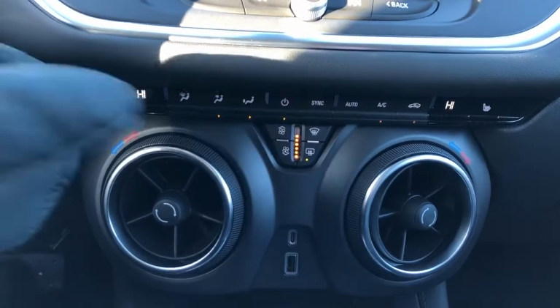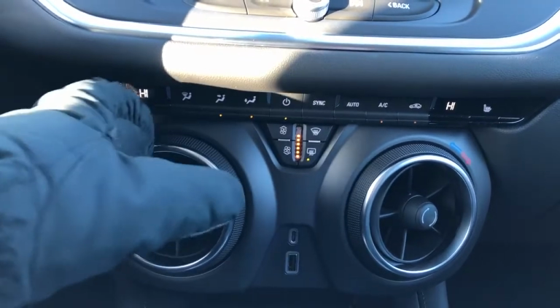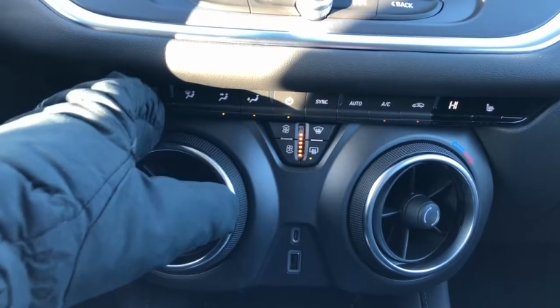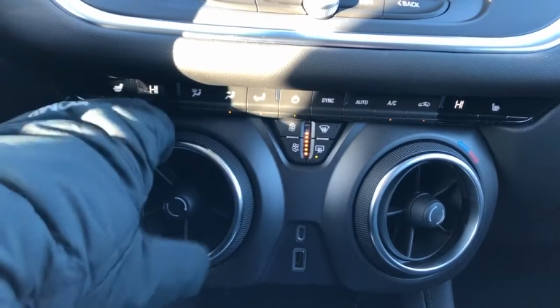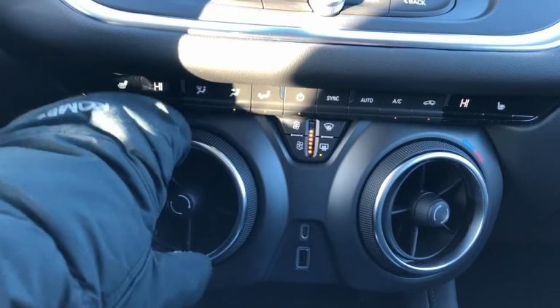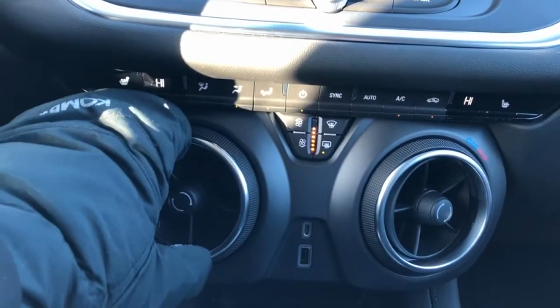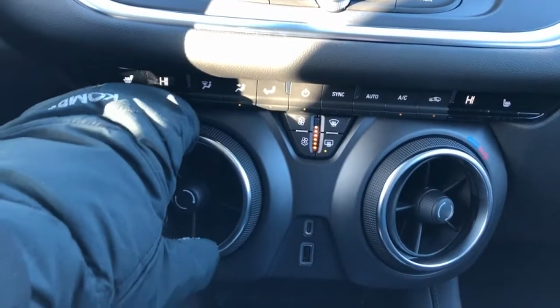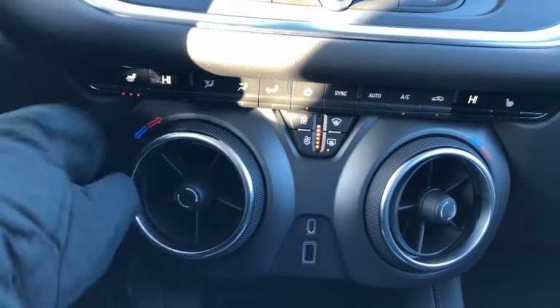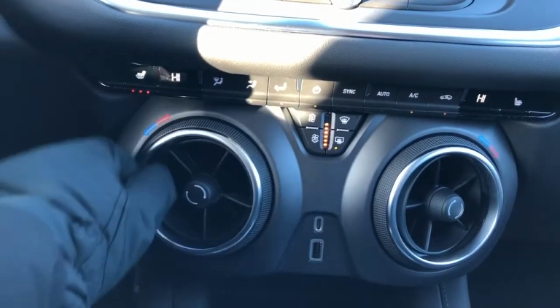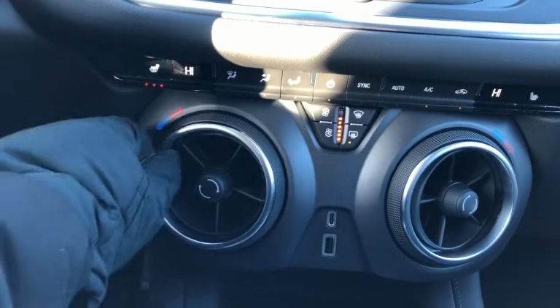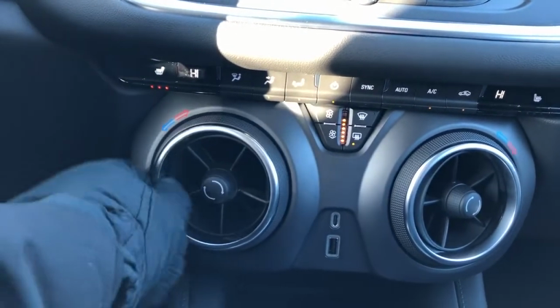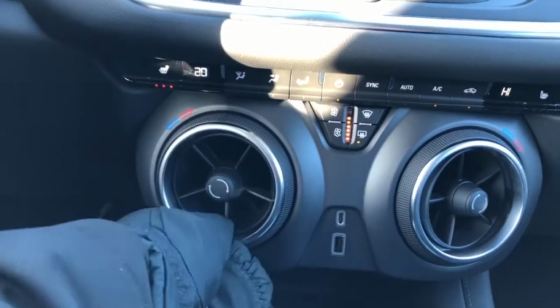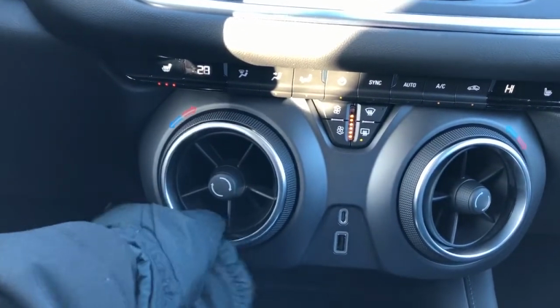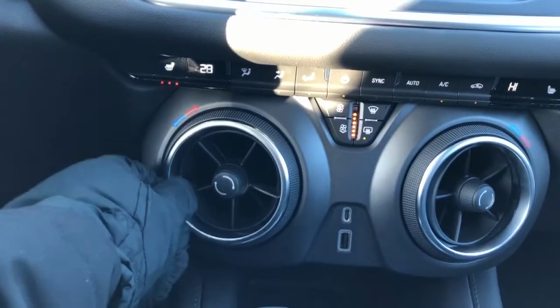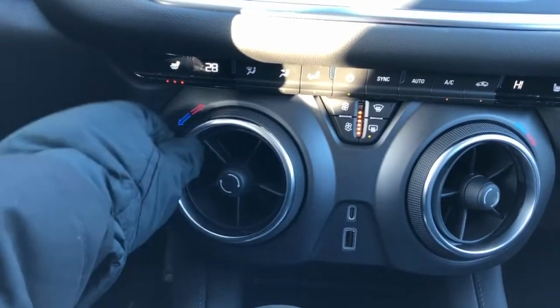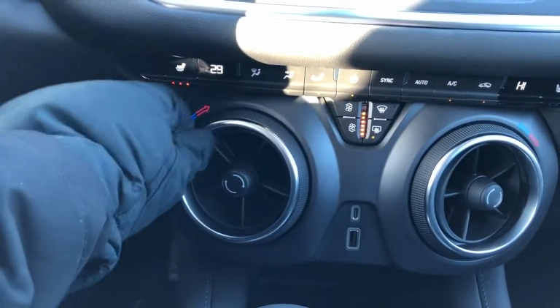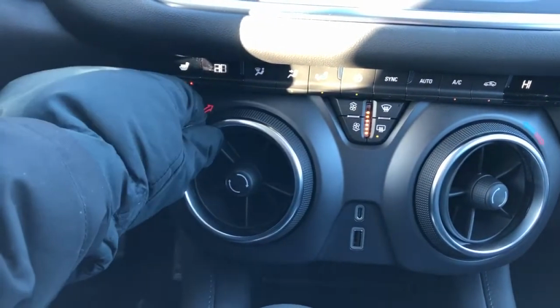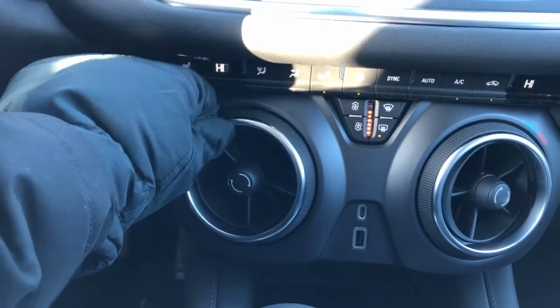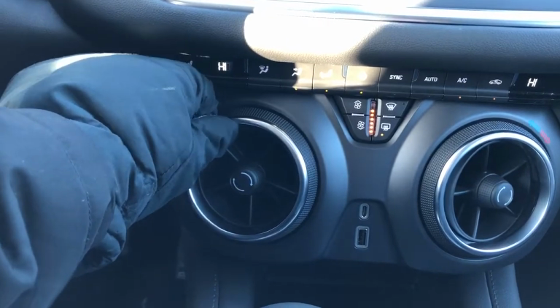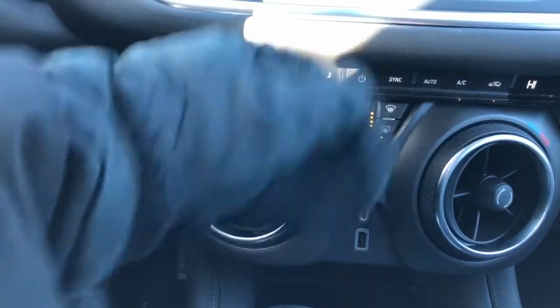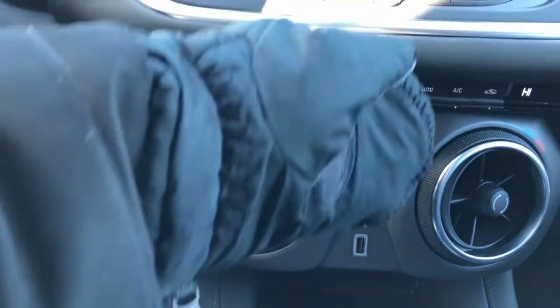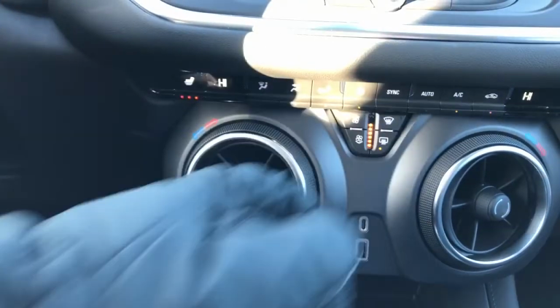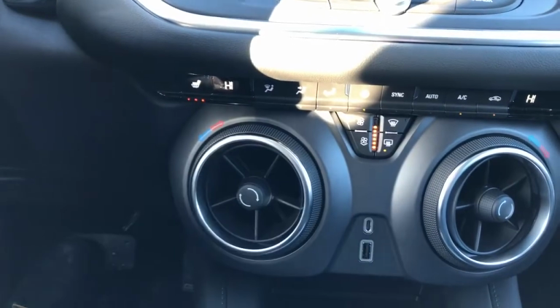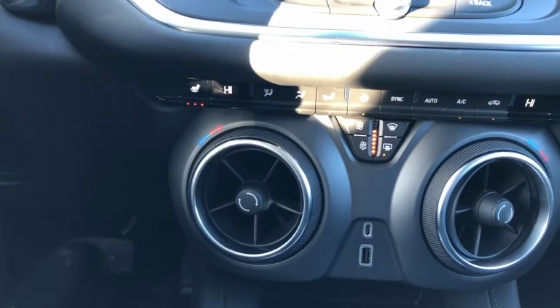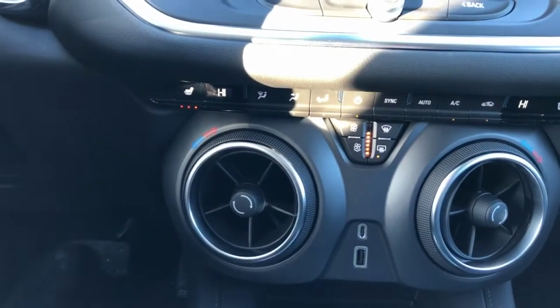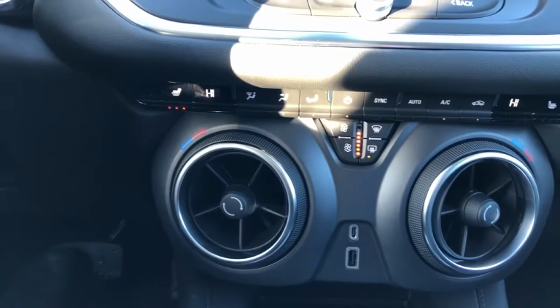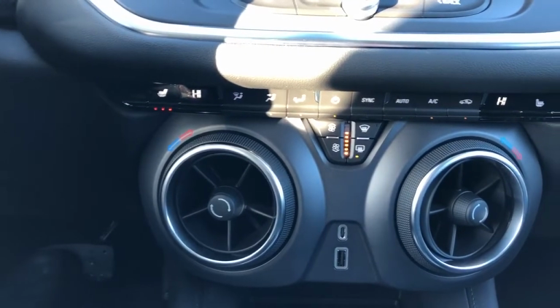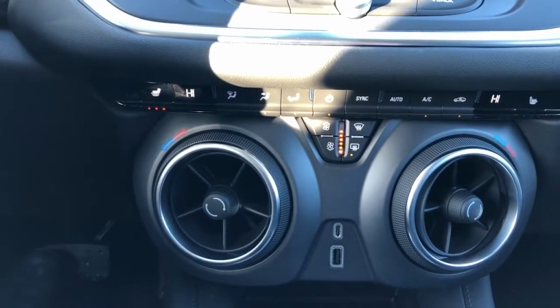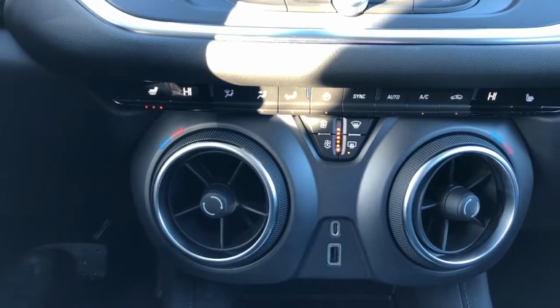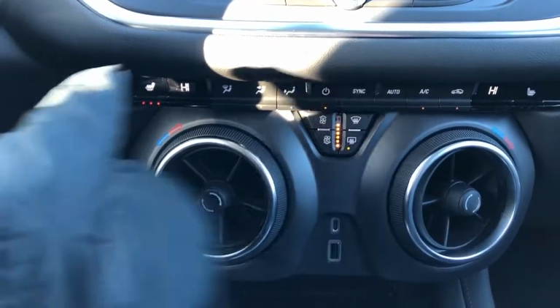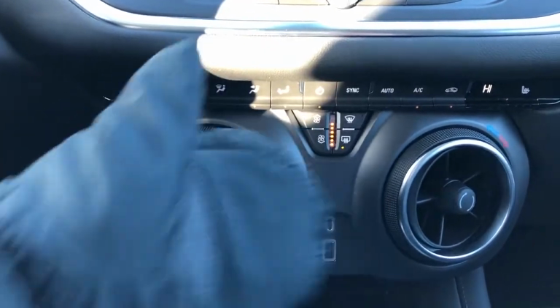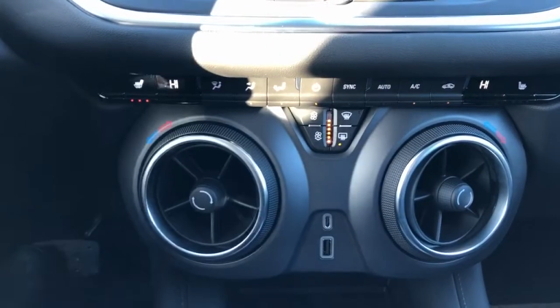To adjust the climate, you can see that screen there — we just turn the outside of the vent here and then adjust. We also have sync mode so we can adjust both zones at the same time.